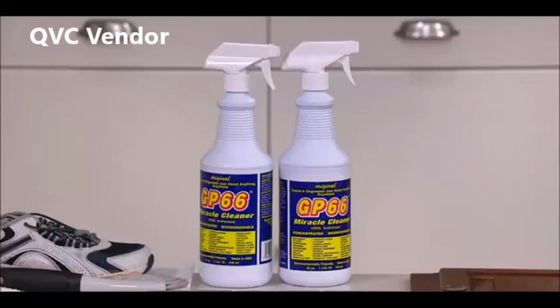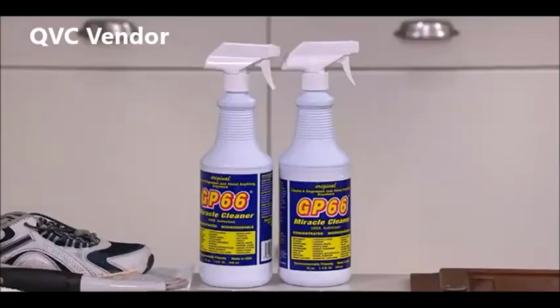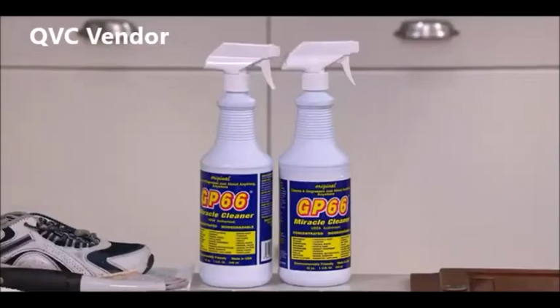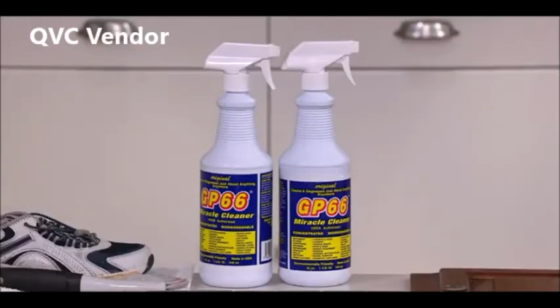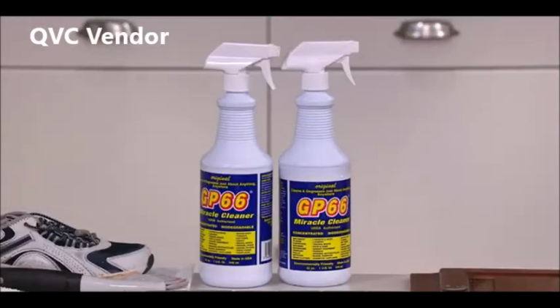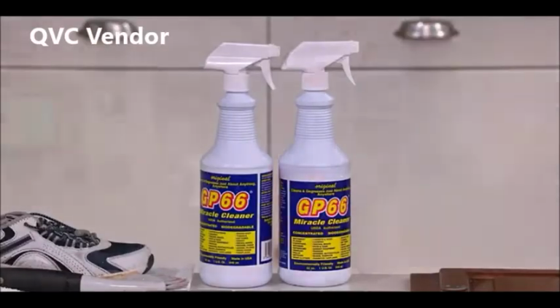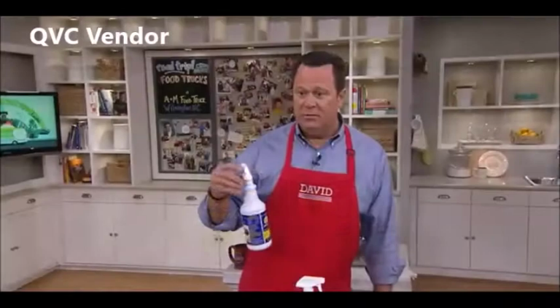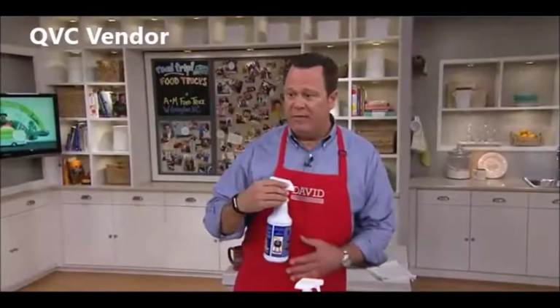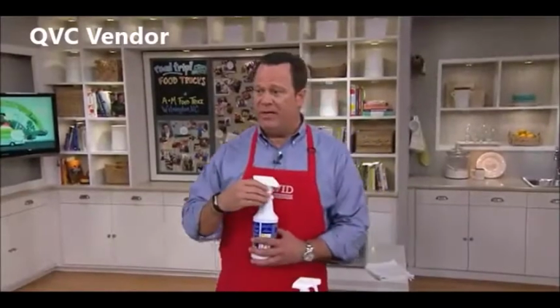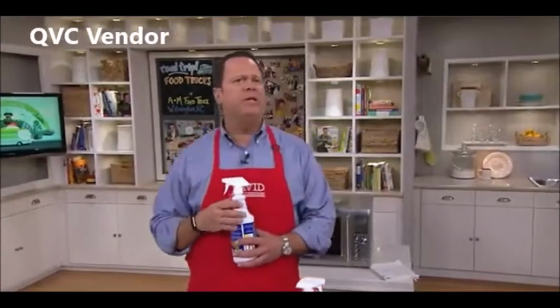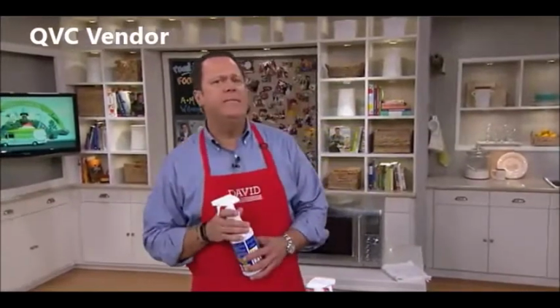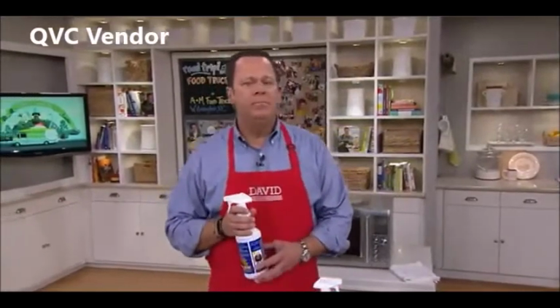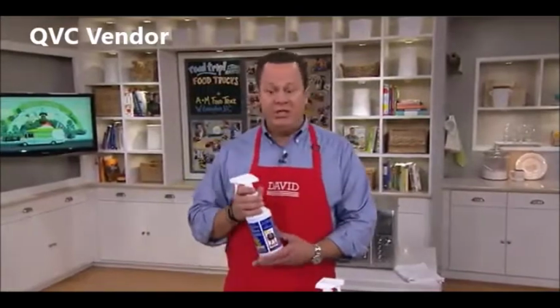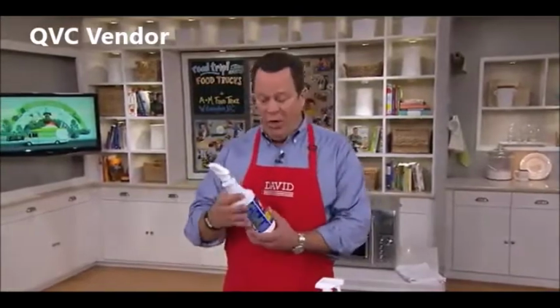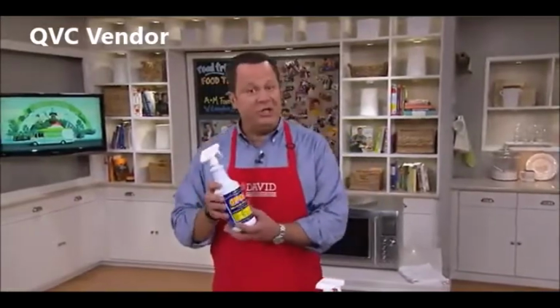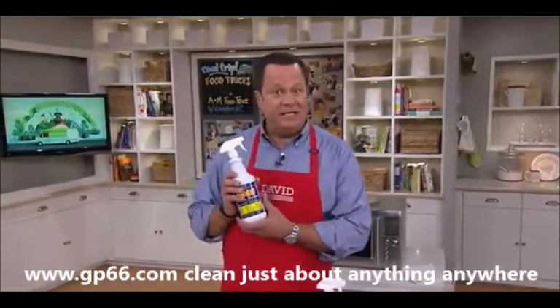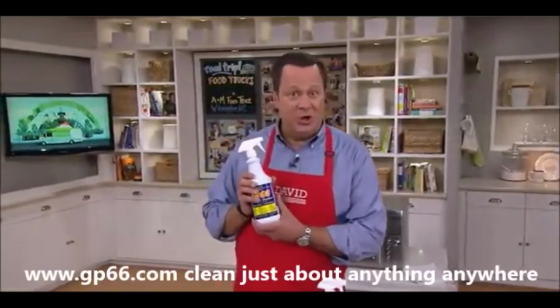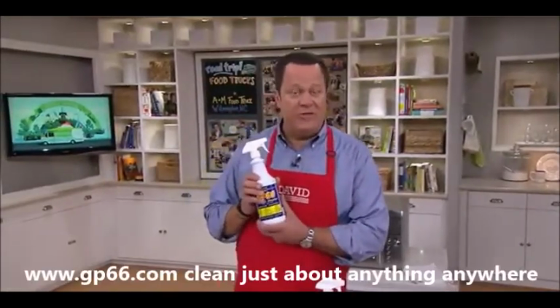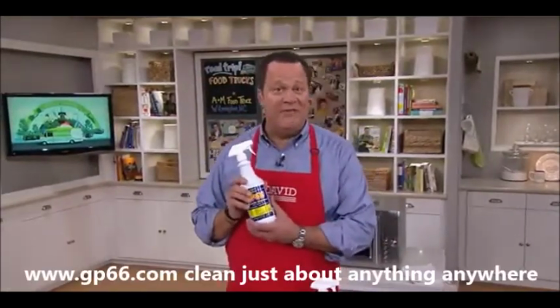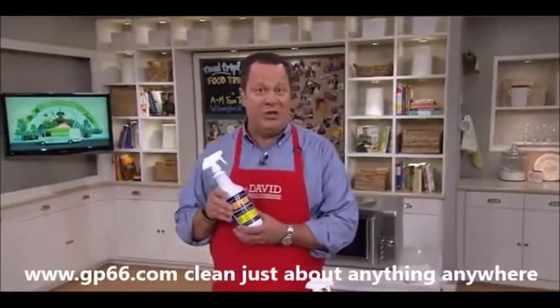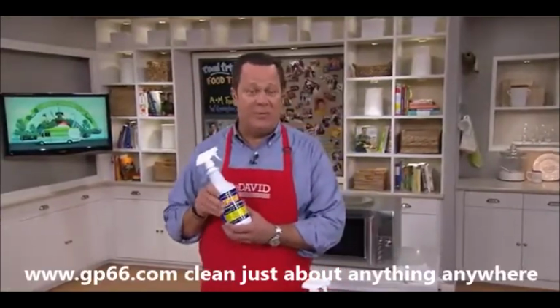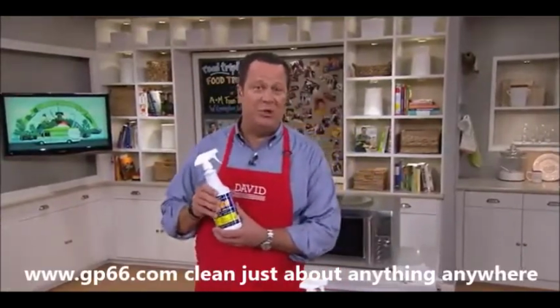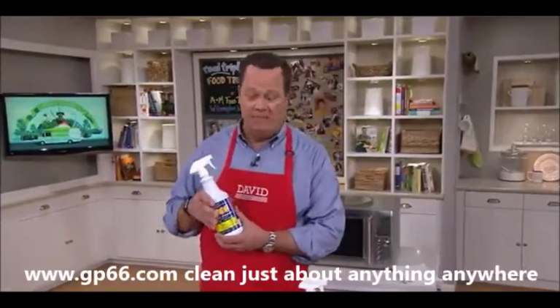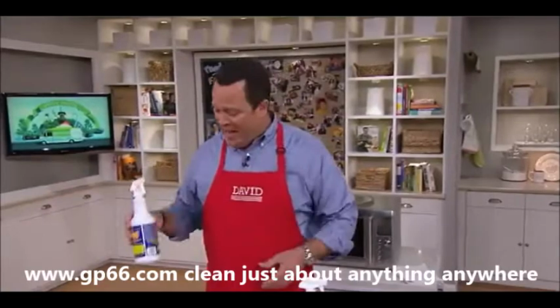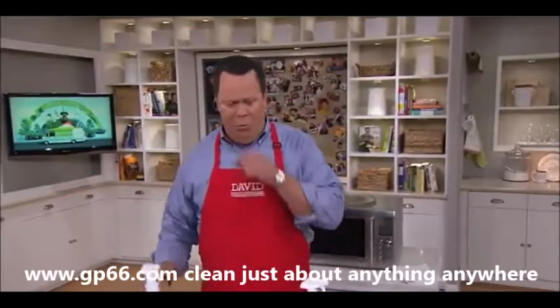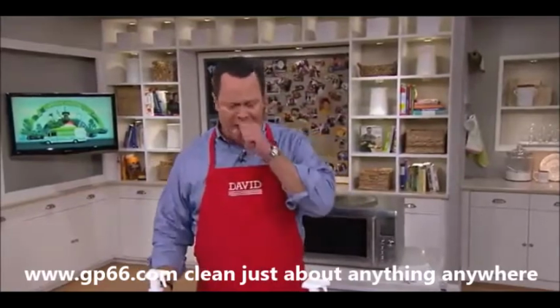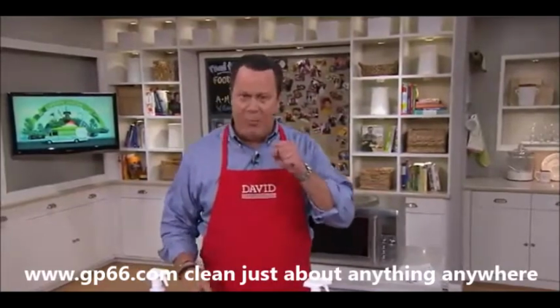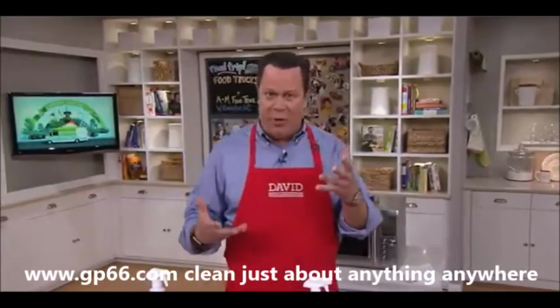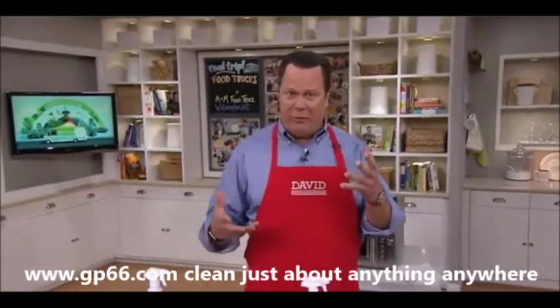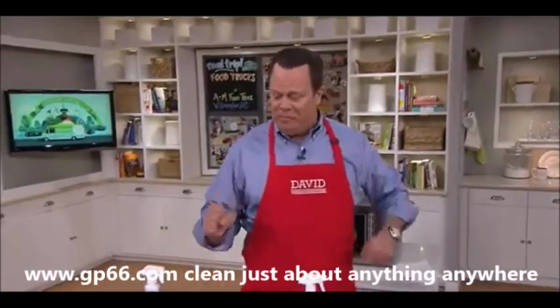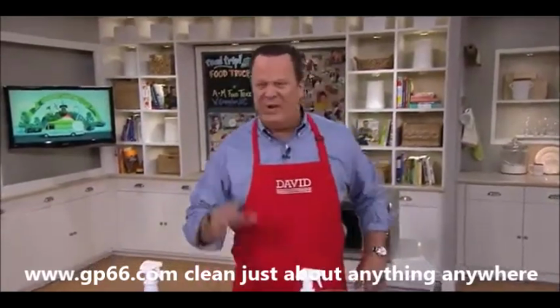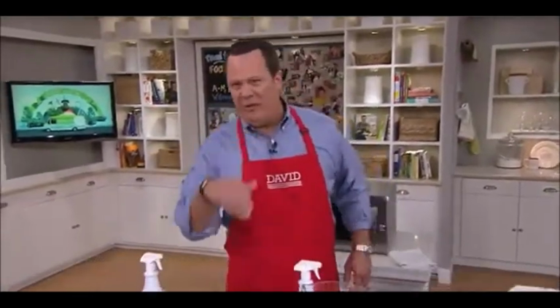She came in to say something to us, and she had this turned around this way. I said, 'Mom, what is that?' She said, 'Oh, honey, it's that GP66 you offer on QVC. I love it. I use it all the time on my glass stovetop.' I said, 'Mom, why don't you let me order it for you?' She said, 'I didn't want to bother you.'